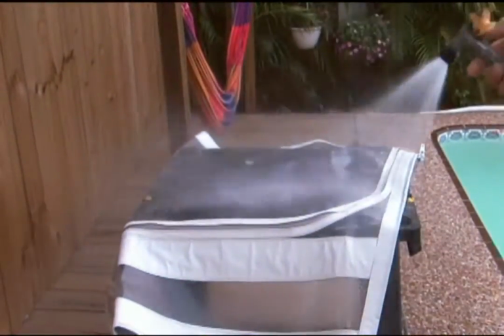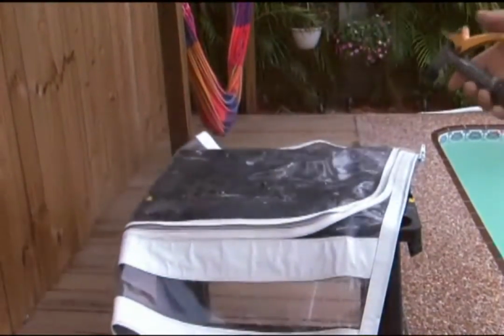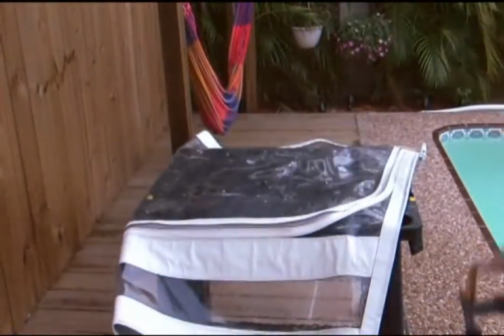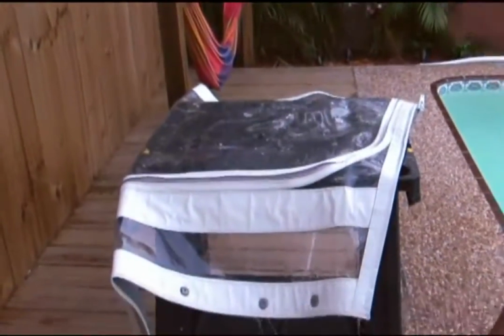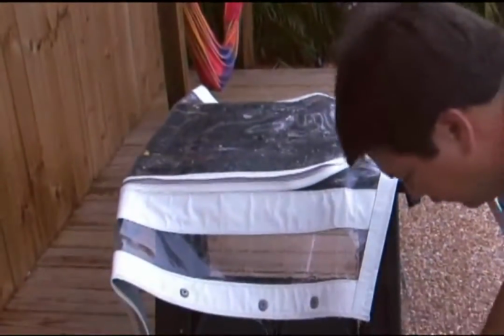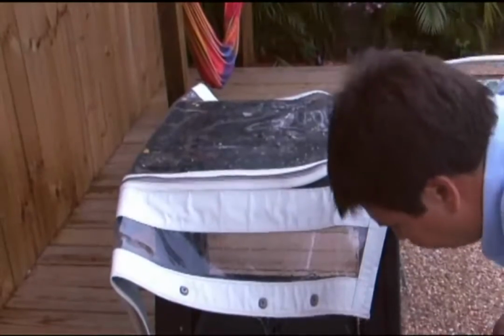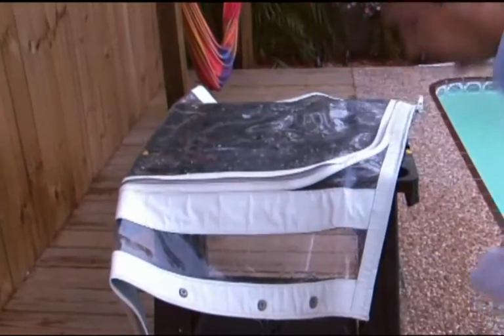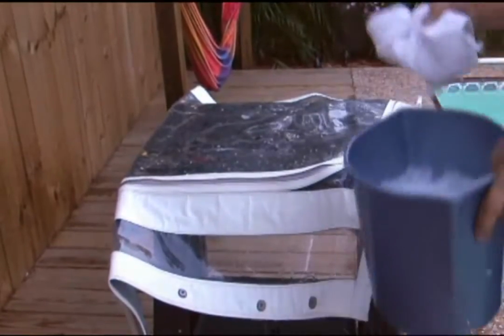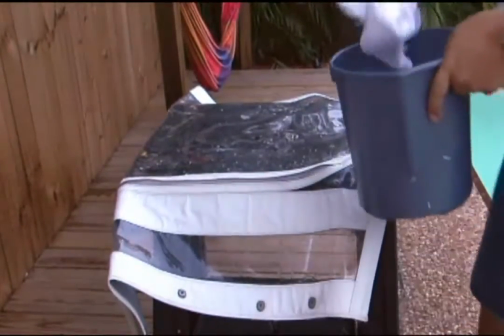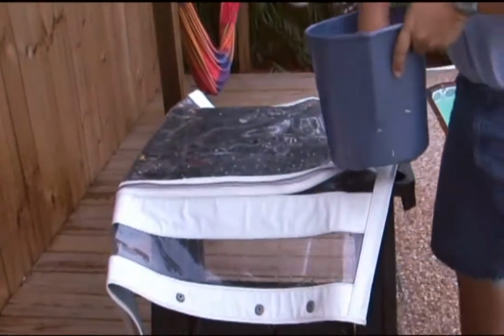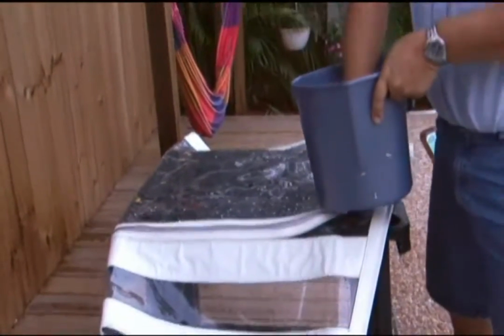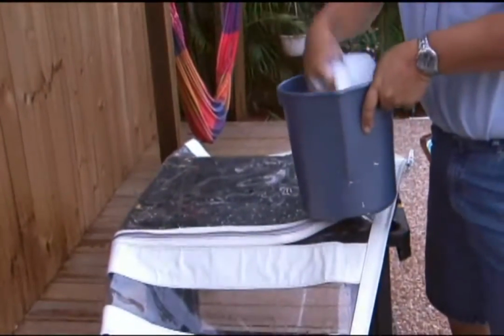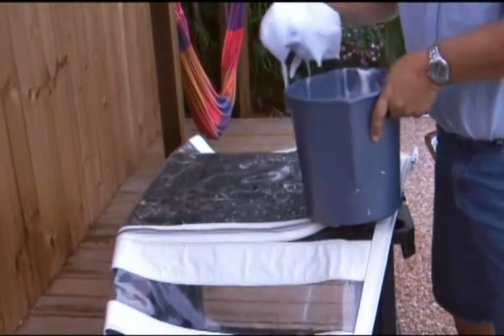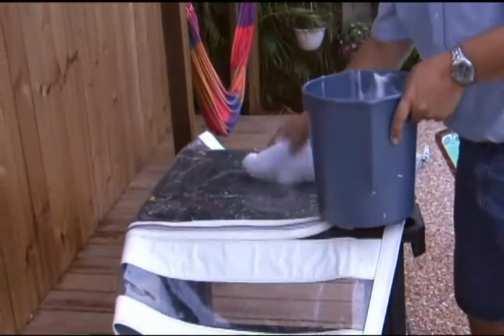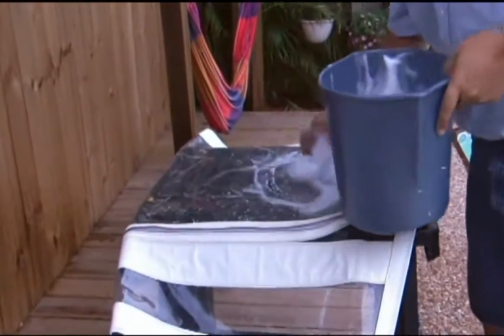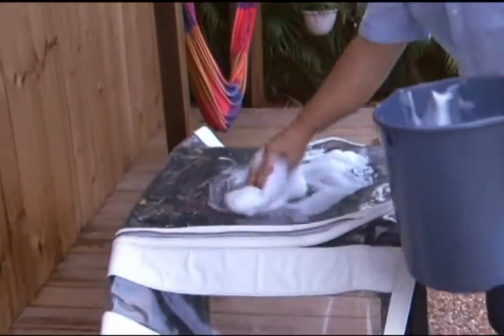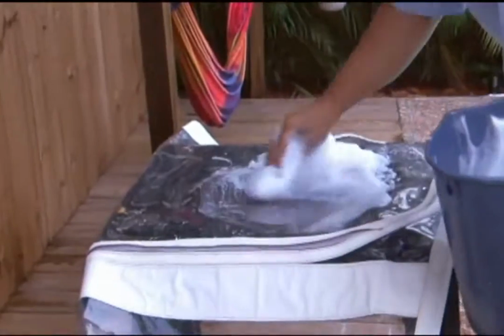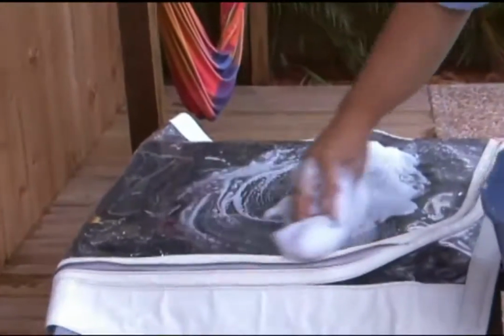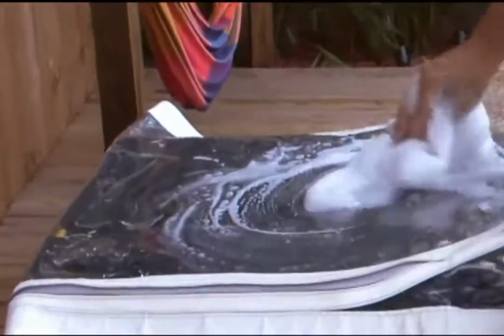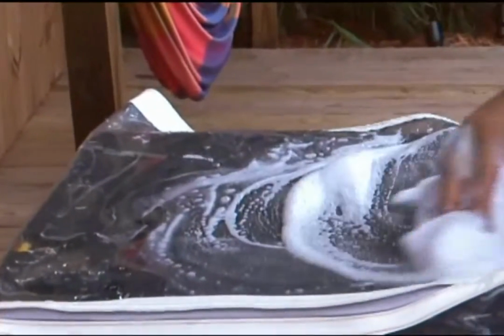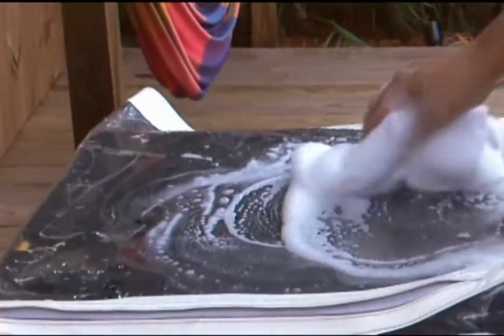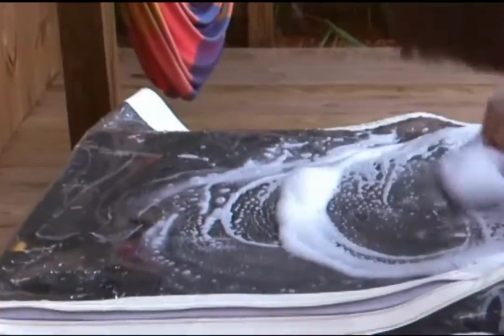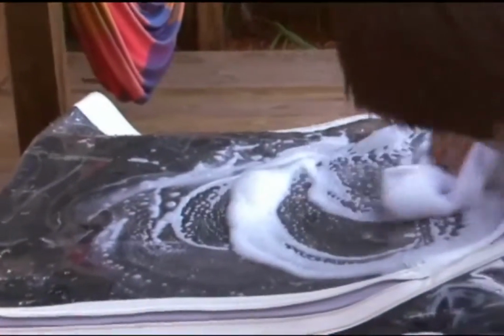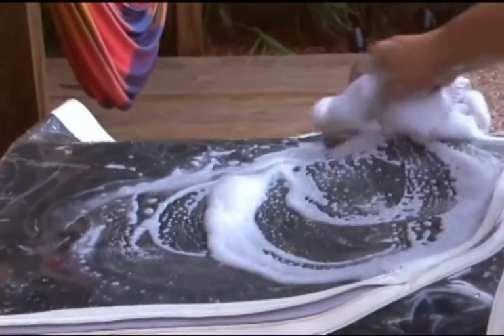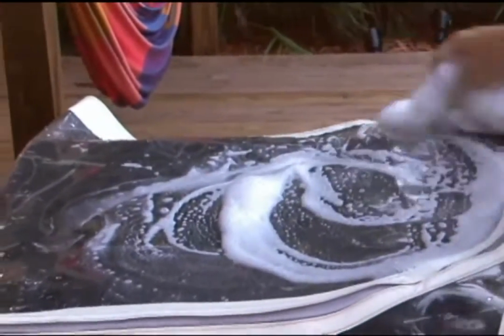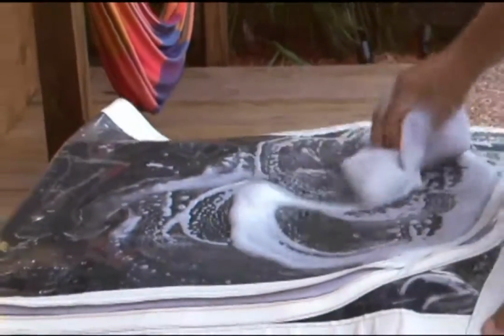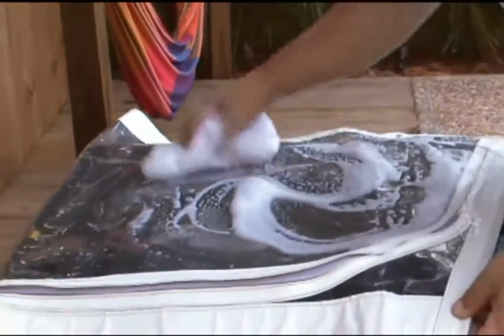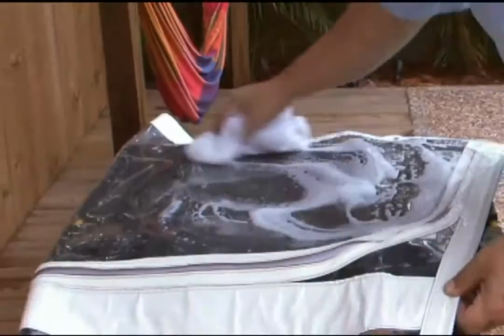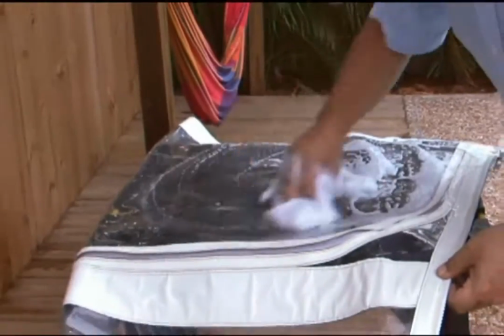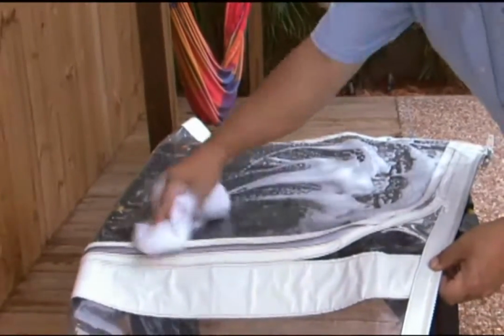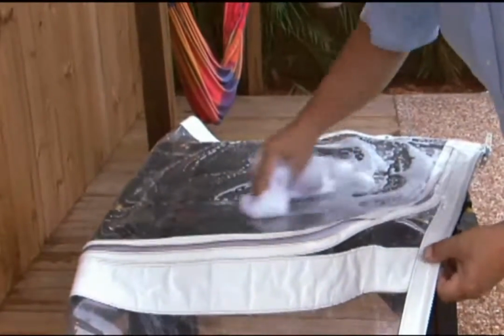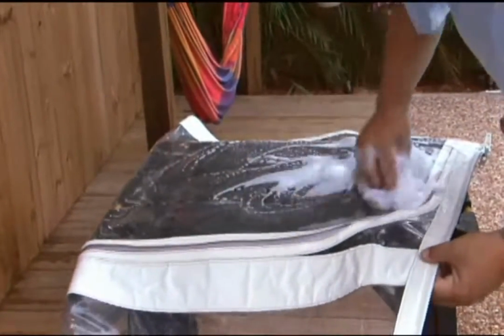You want to make sure that you cool off your clear vinyl before you start cleaning it, so we've hosed it down to cool it off. Now we're simply applying the Imar product to the glass with a soft, clean cotton rag.